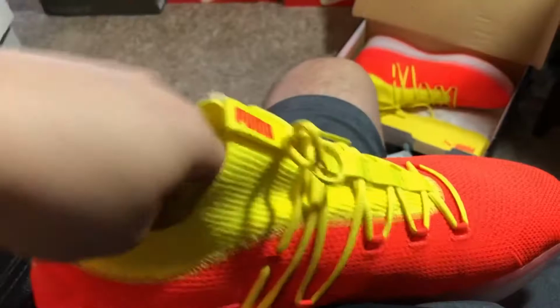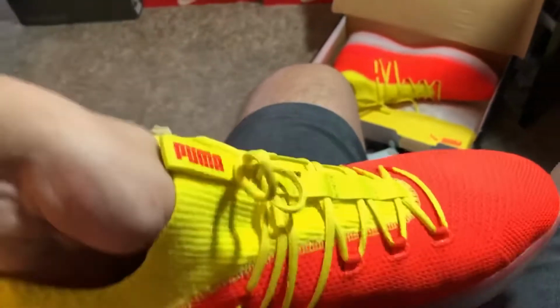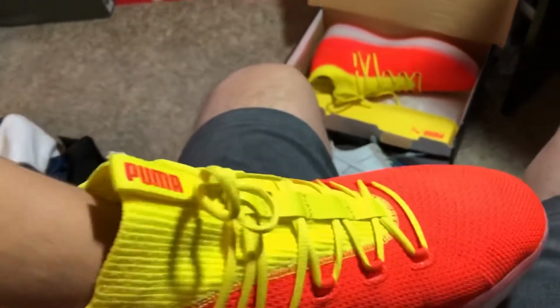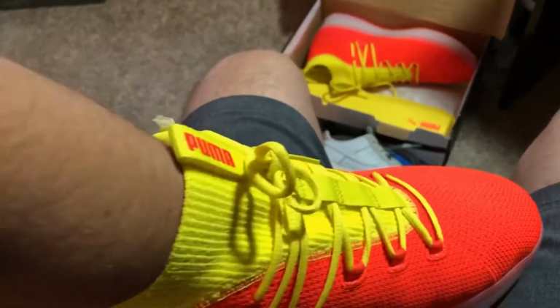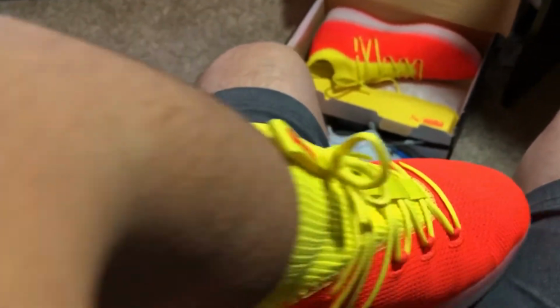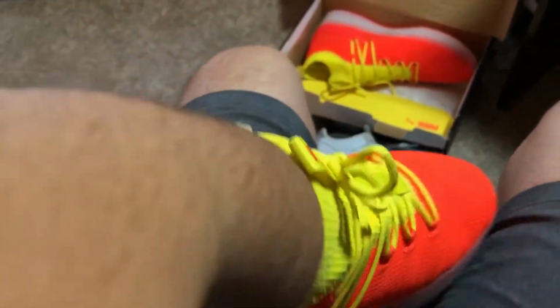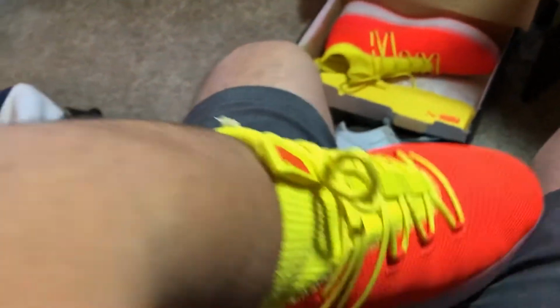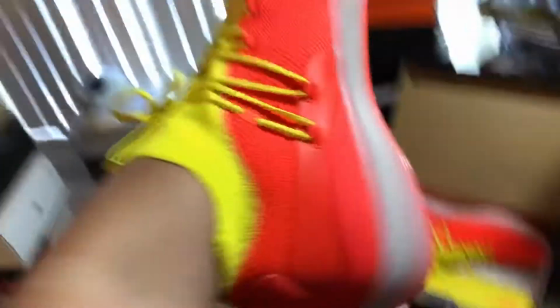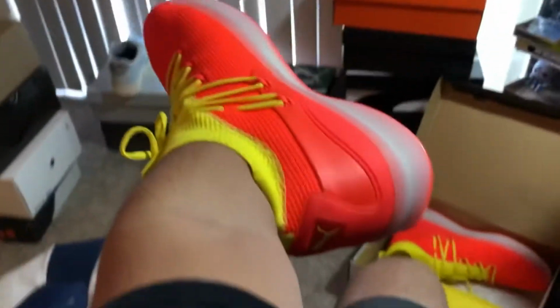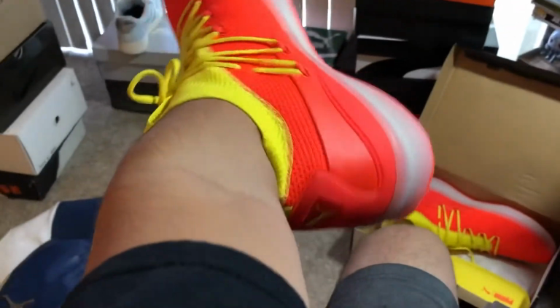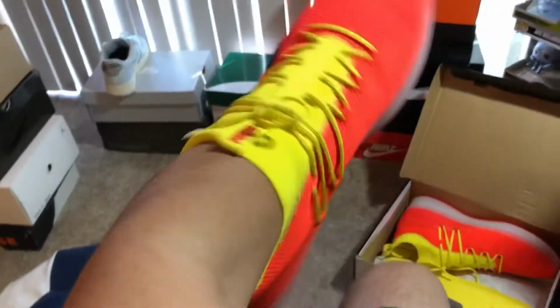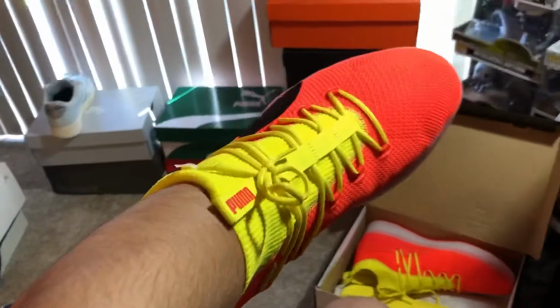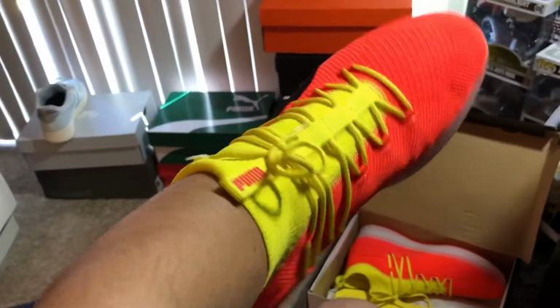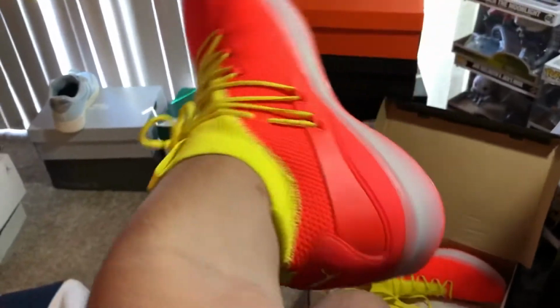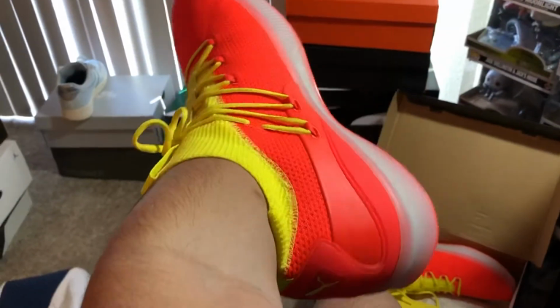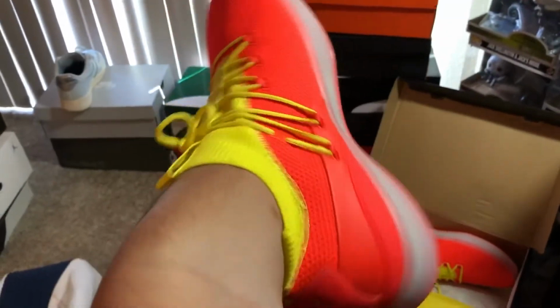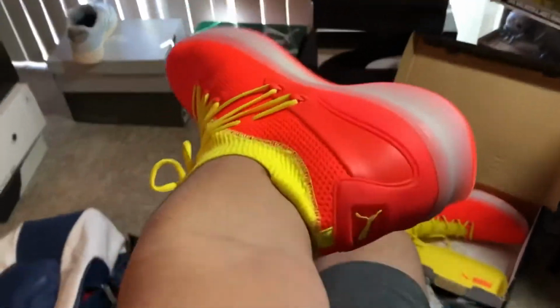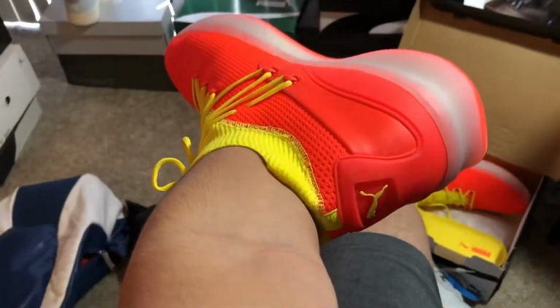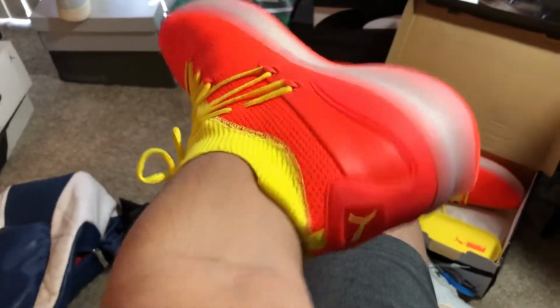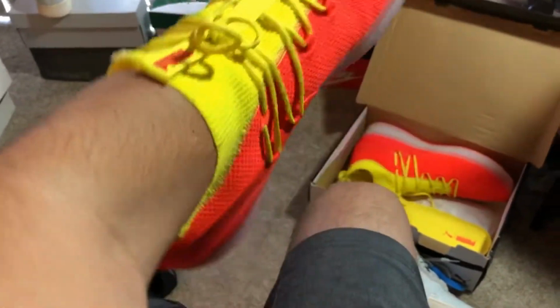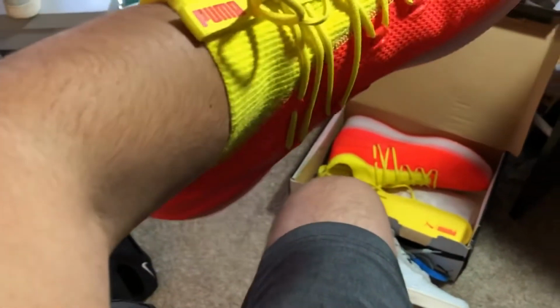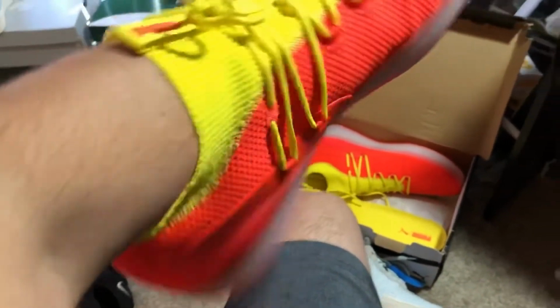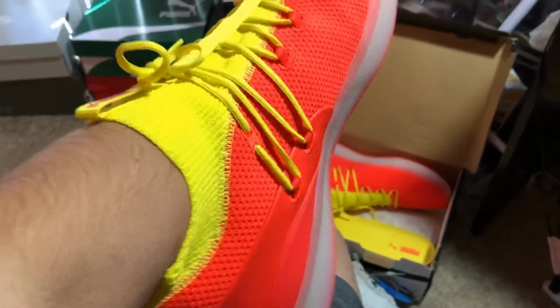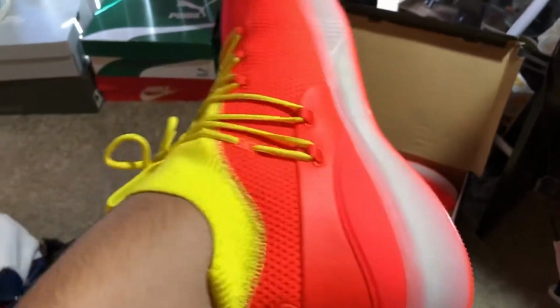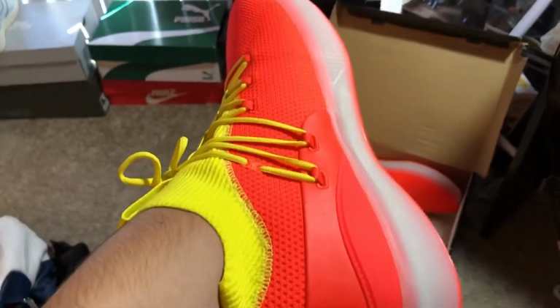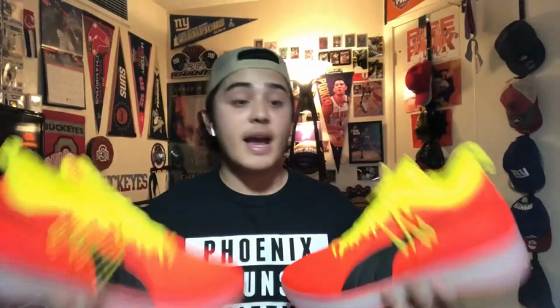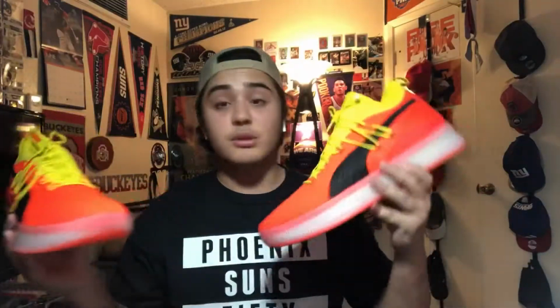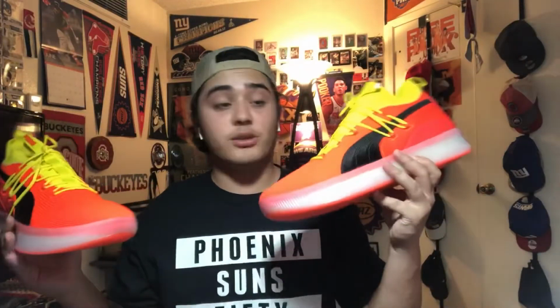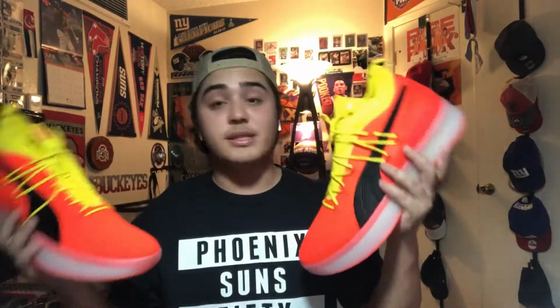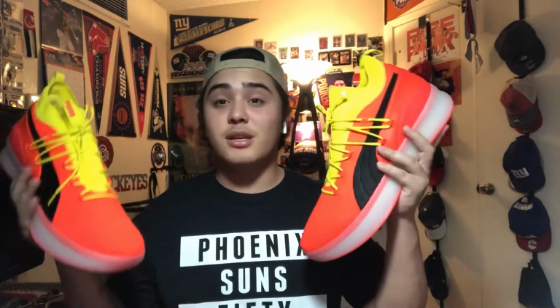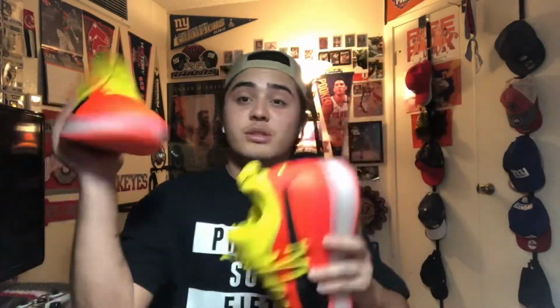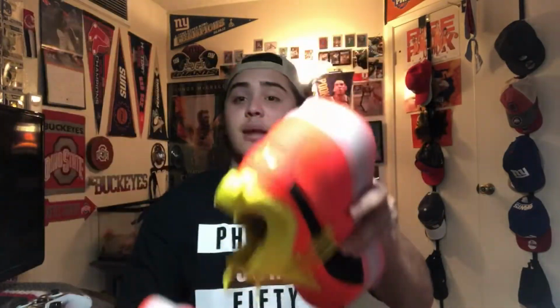I could fit my arm in this shoe. Like, it doesn't even look right — this is funny. I could fit damn near my whole forearm inside this shoe. But yeah guys, this was the fourth pair of shoes in the six-pair Suns shoes series that I'm doing.